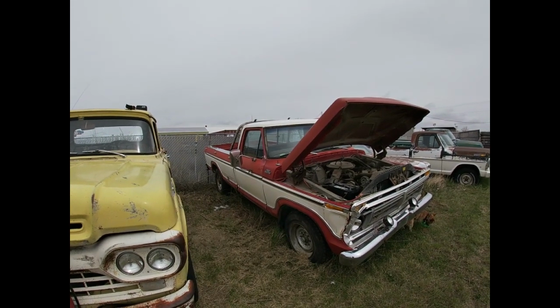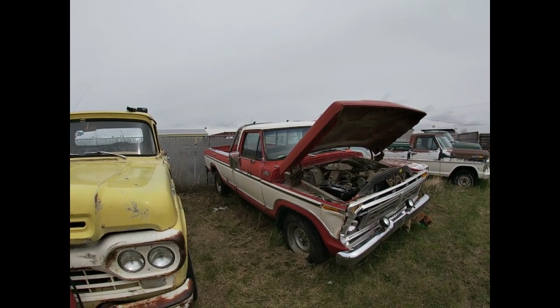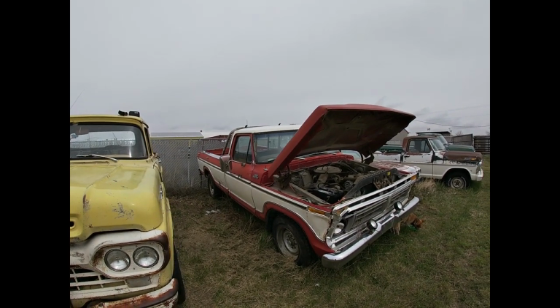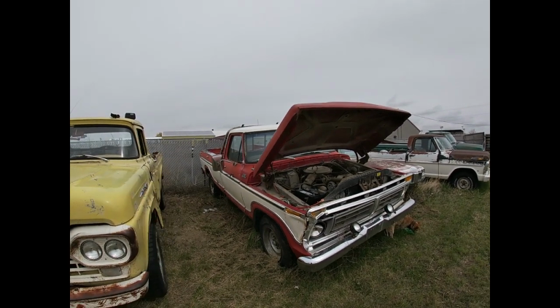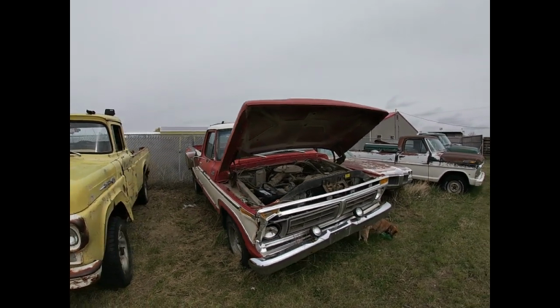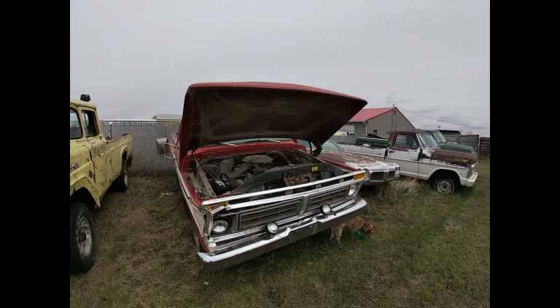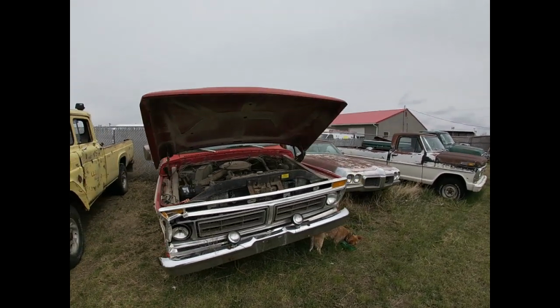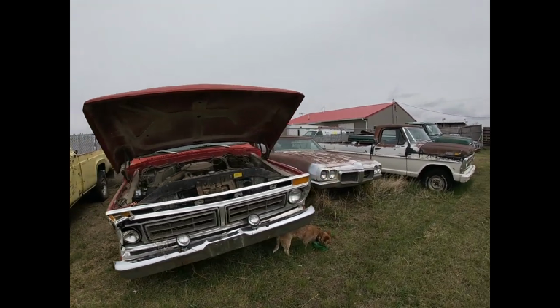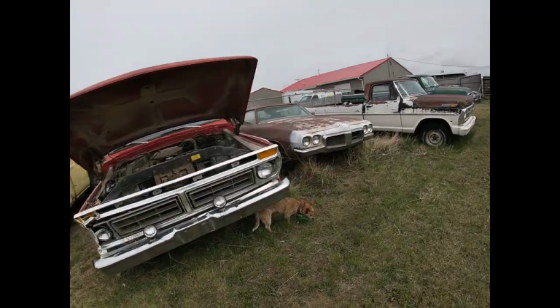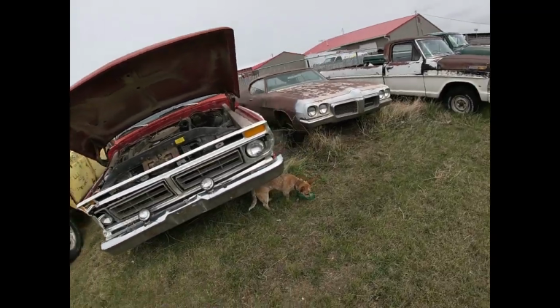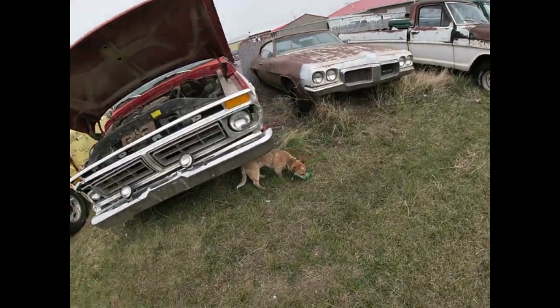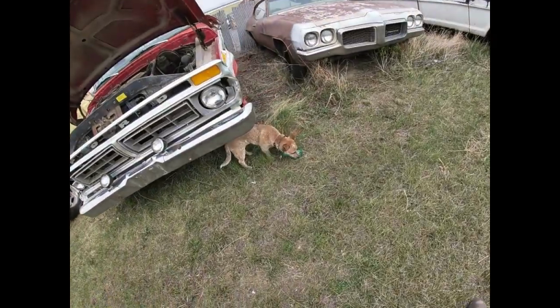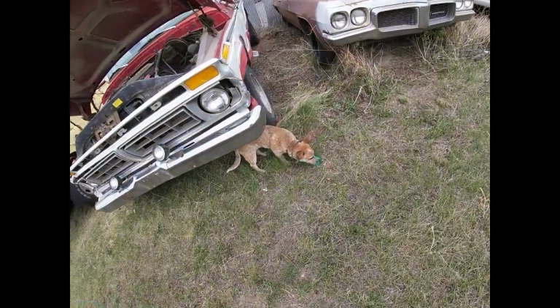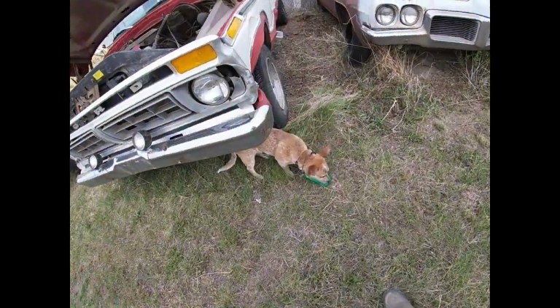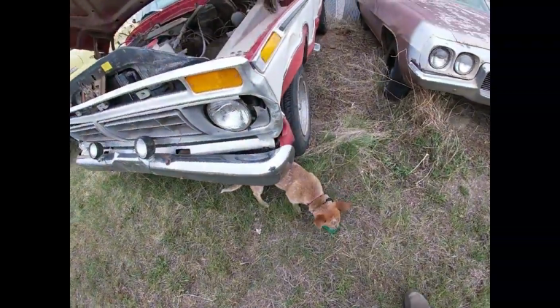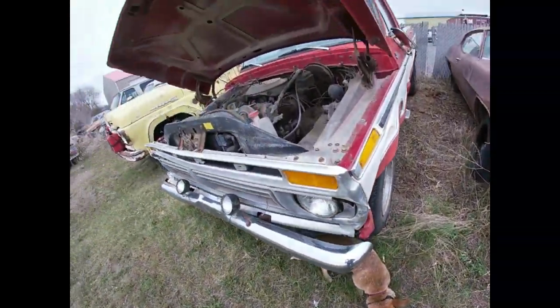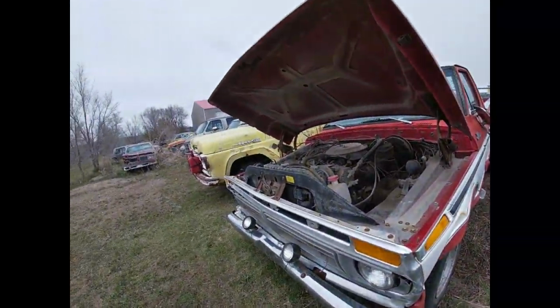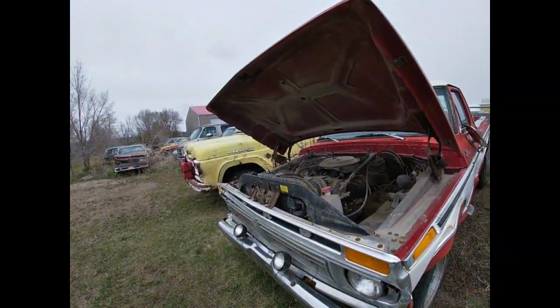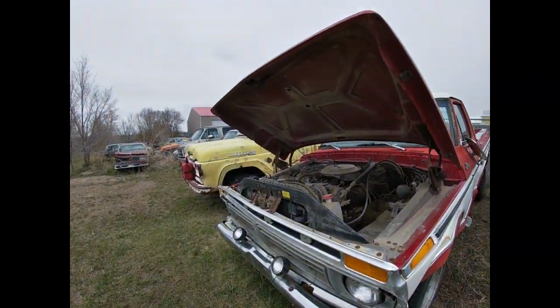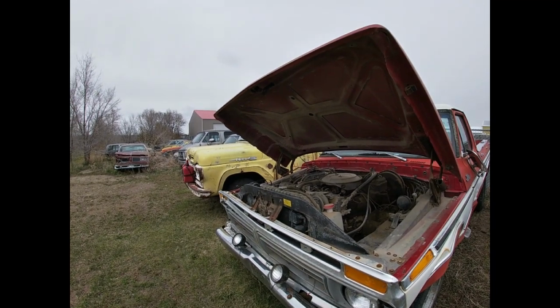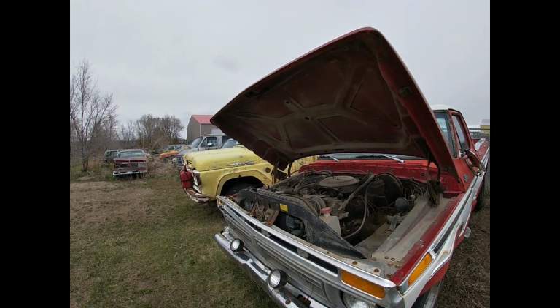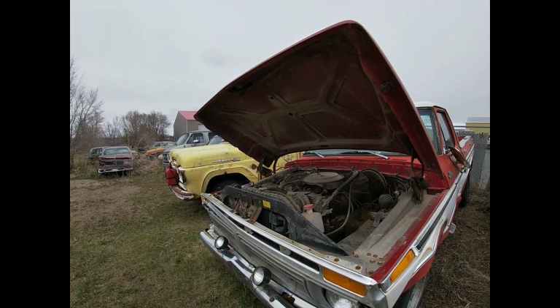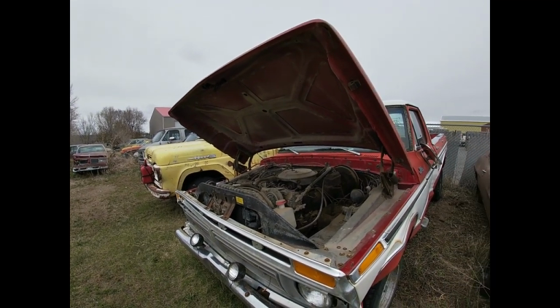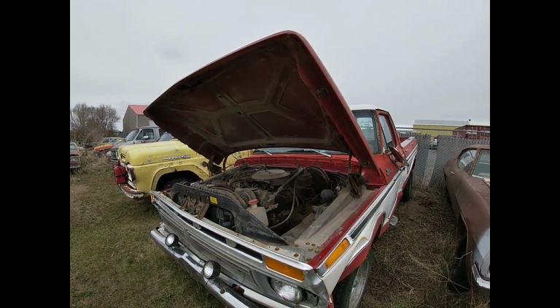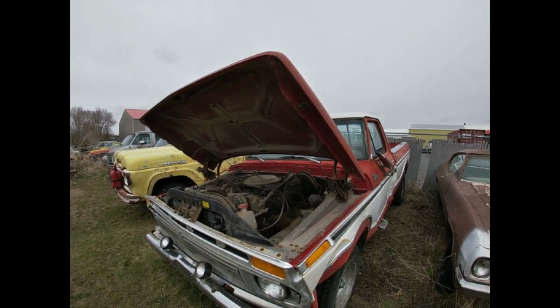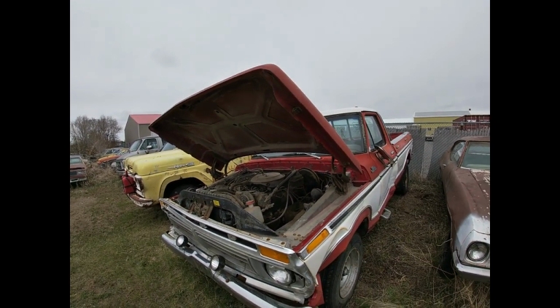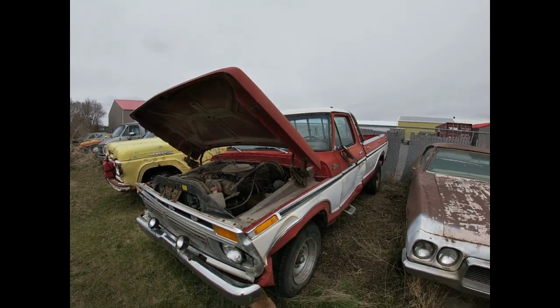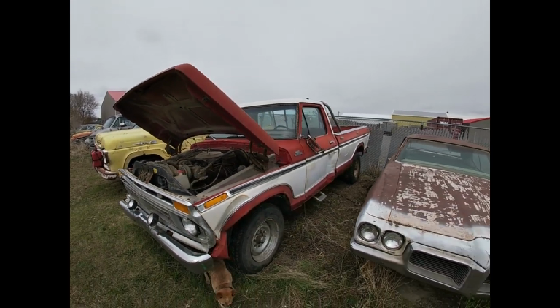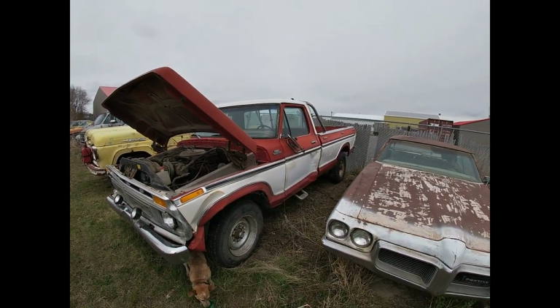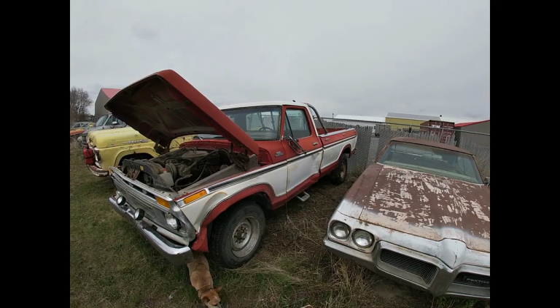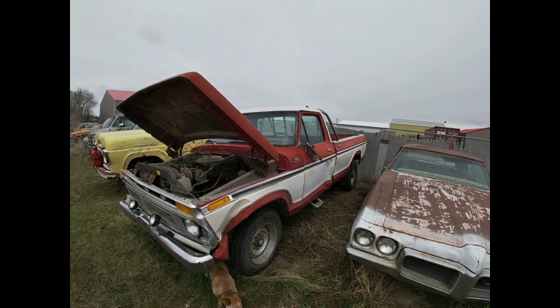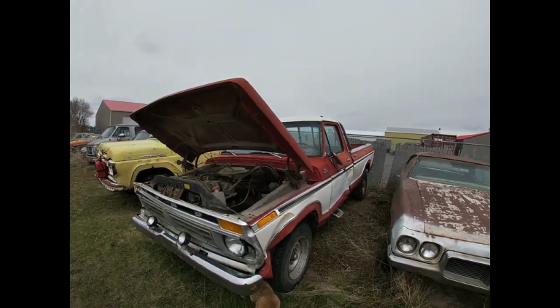Well, YouTubers, next item of business is Shelby keeps finding trash, which is a good thing, but next item of business here is to try and get this old '76 fired up.